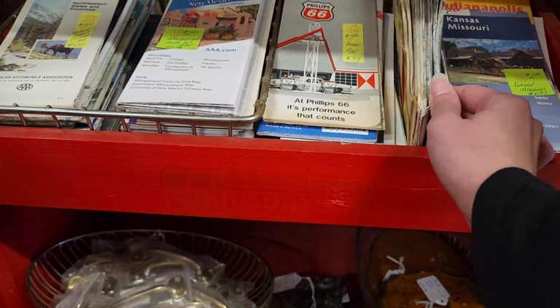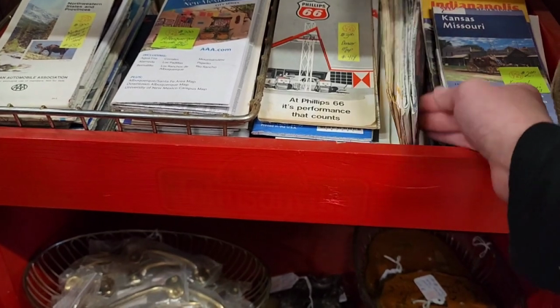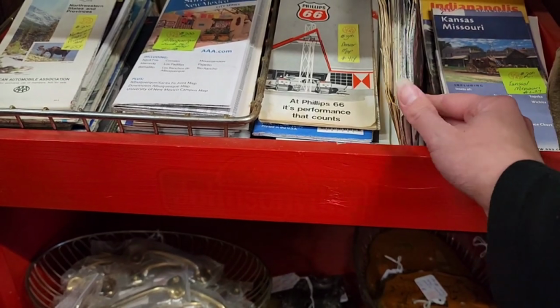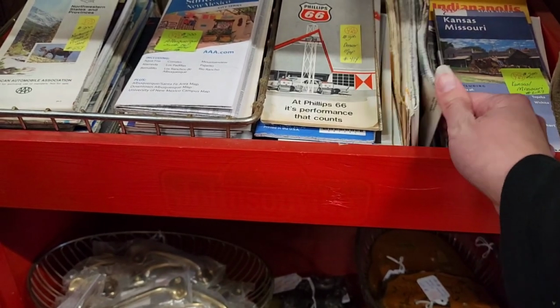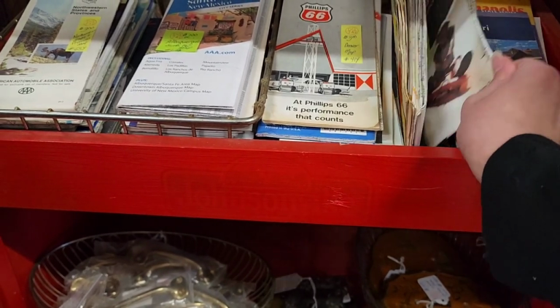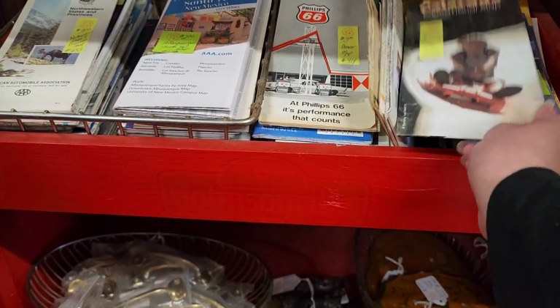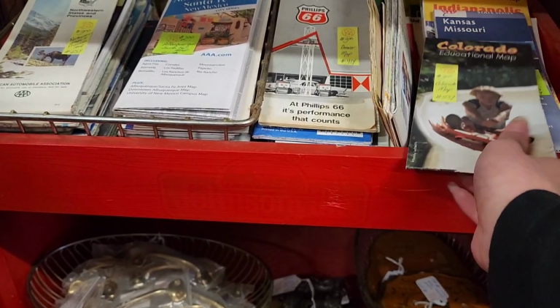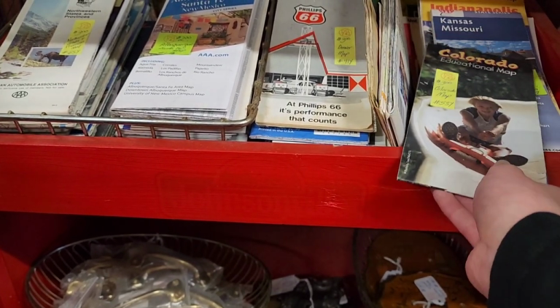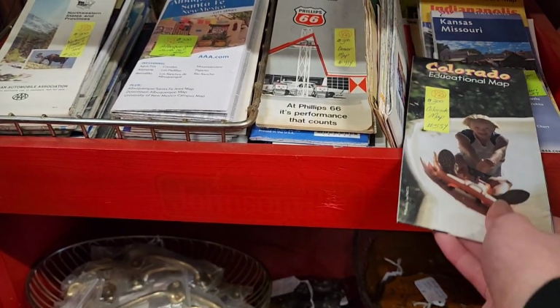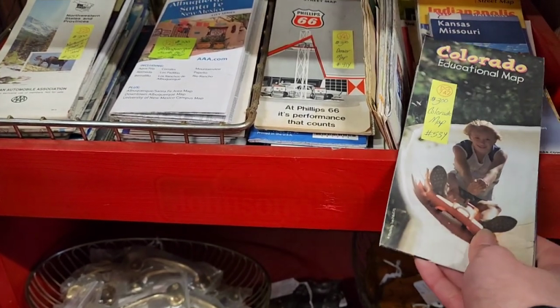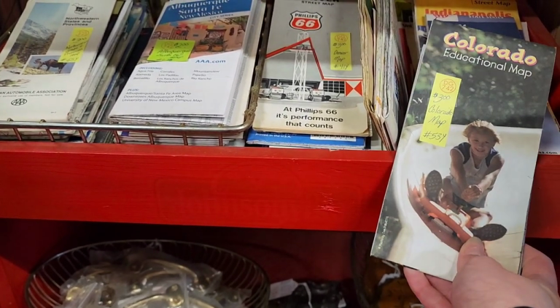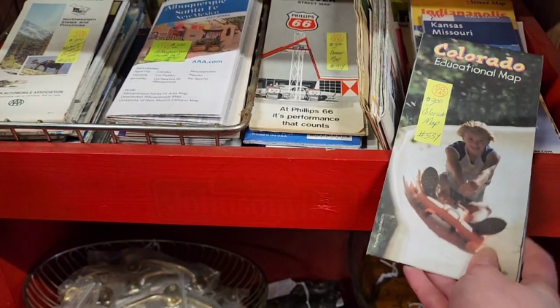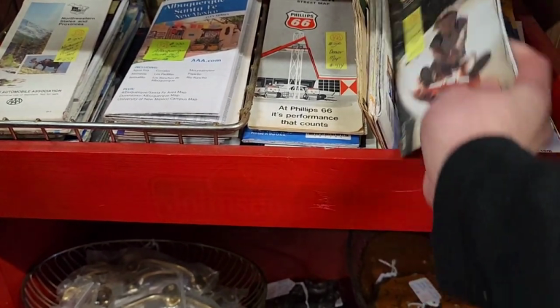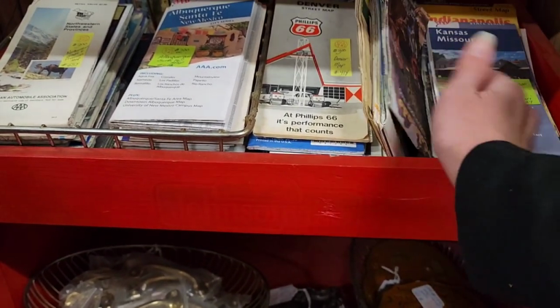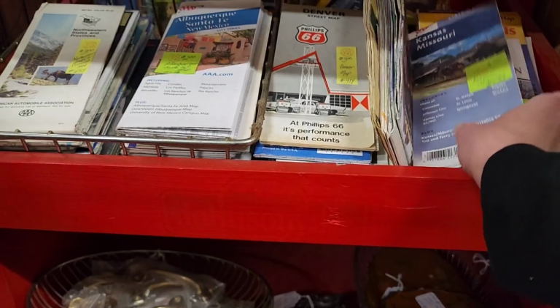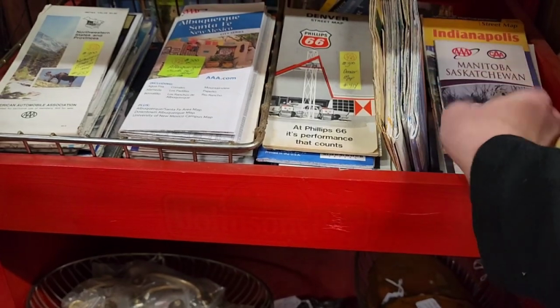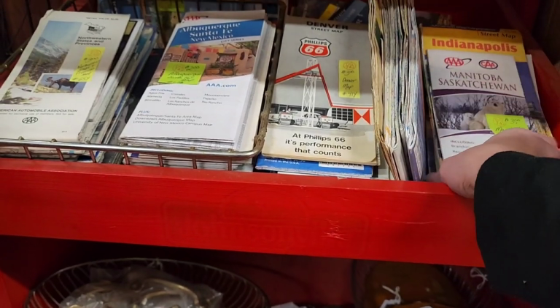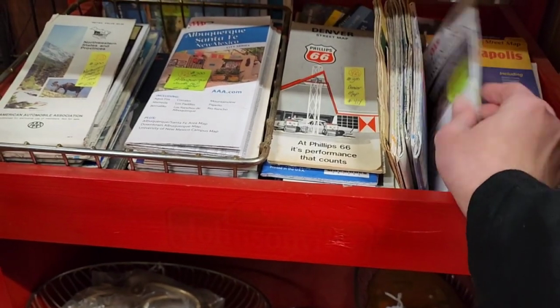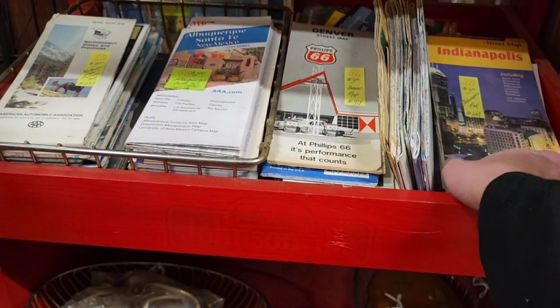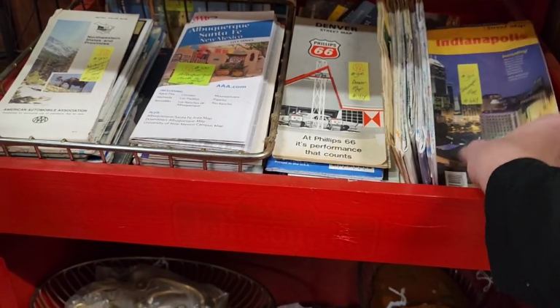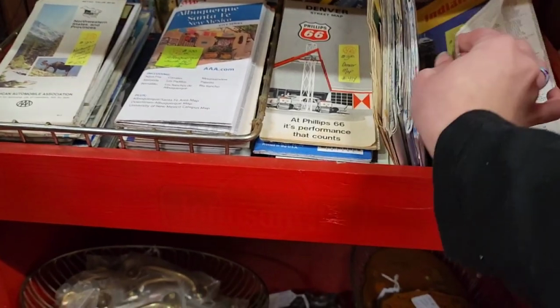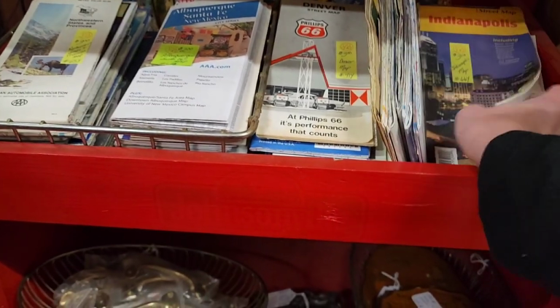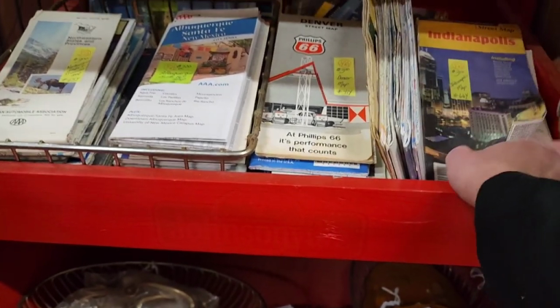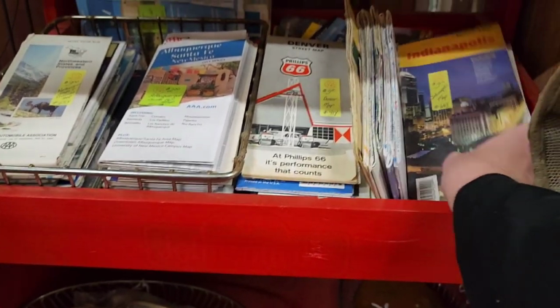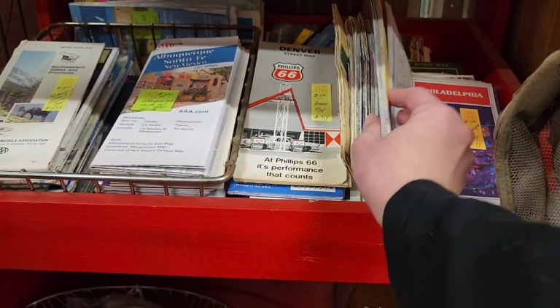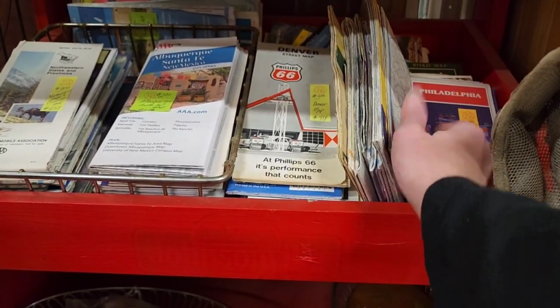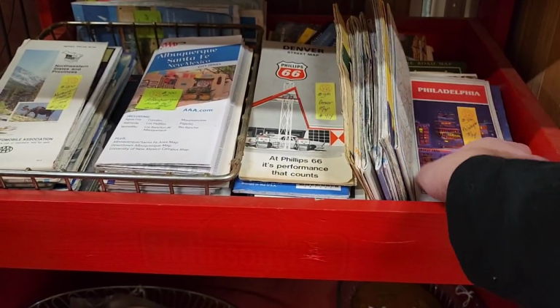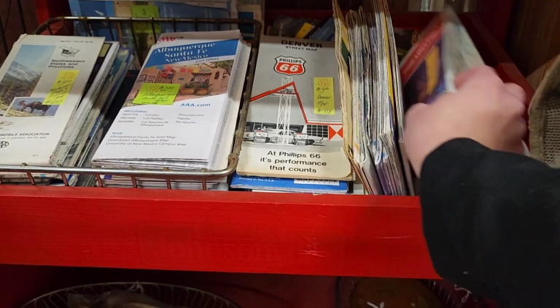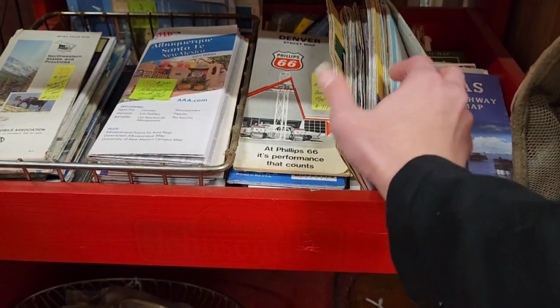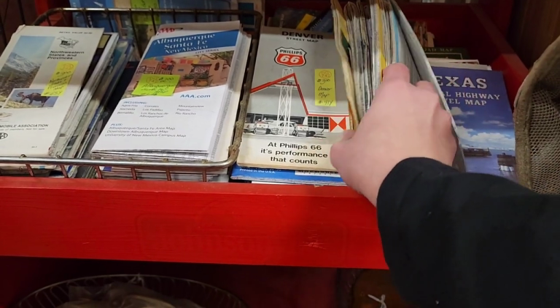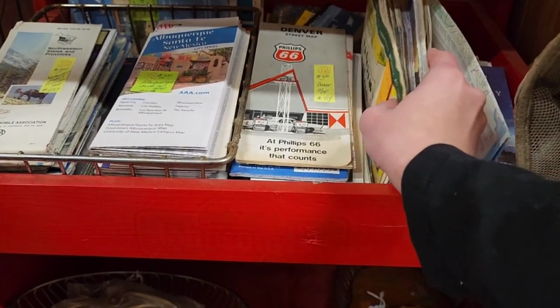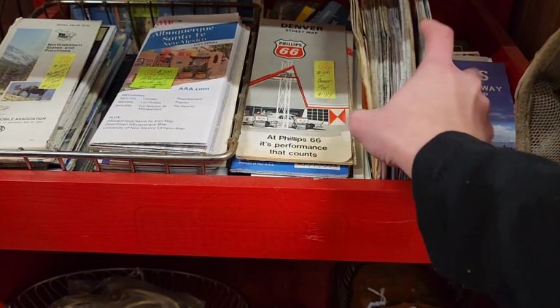Colorado. Maybe I should have gotten that Wichita one because it looked really old. I just like the front cover.